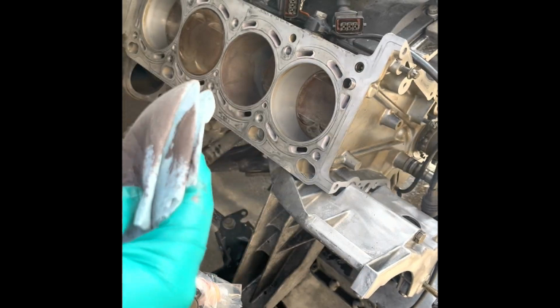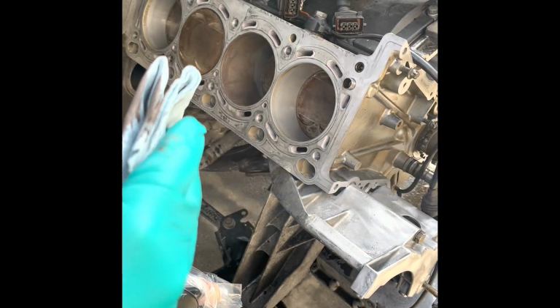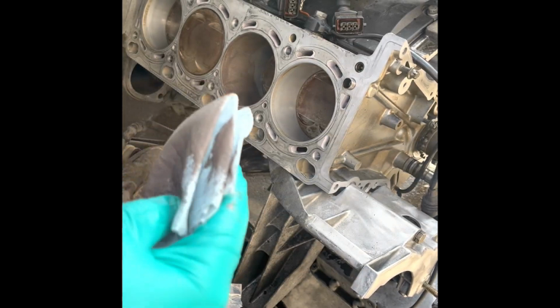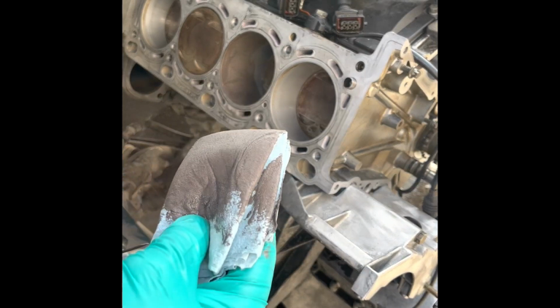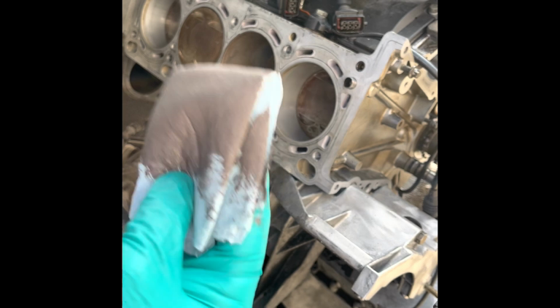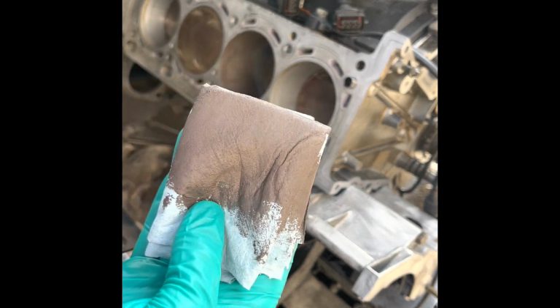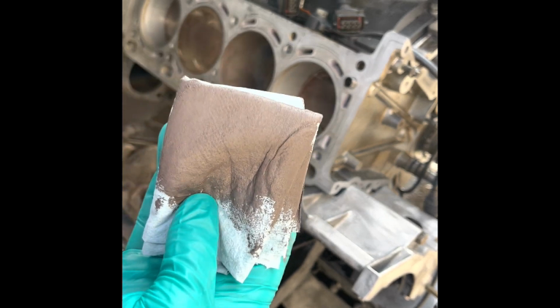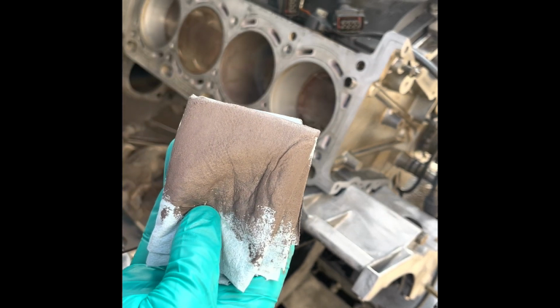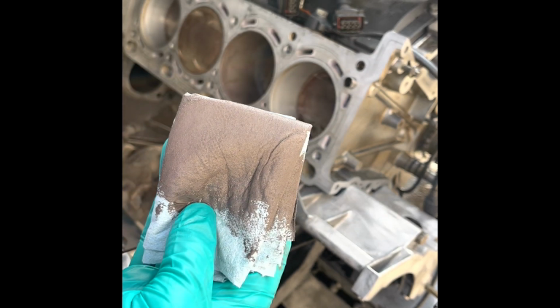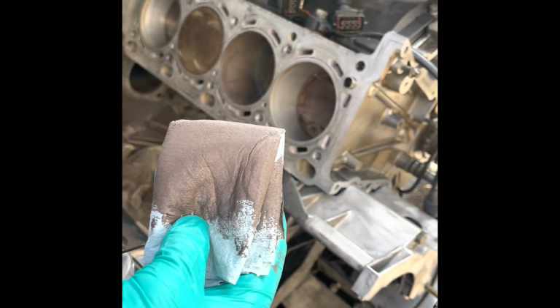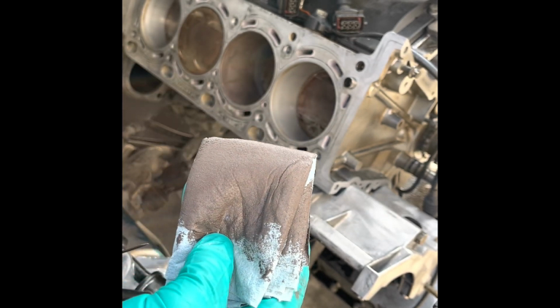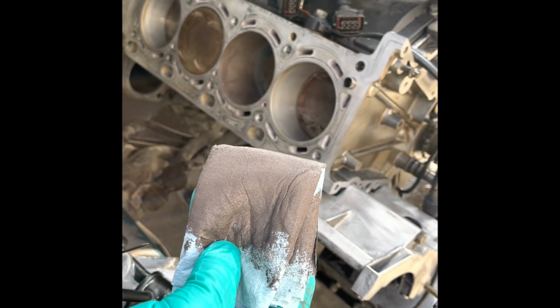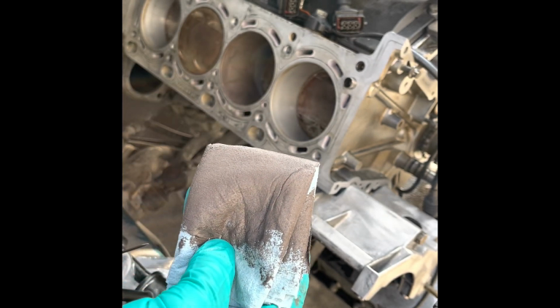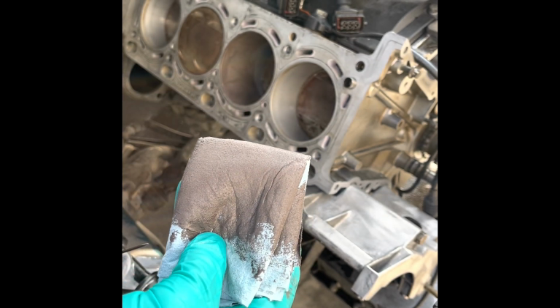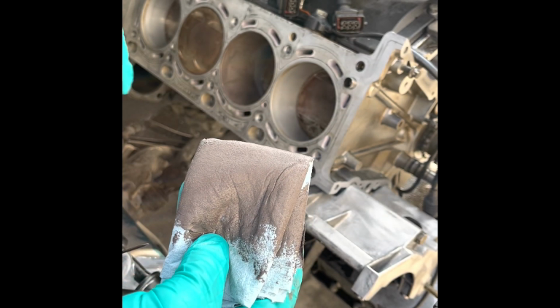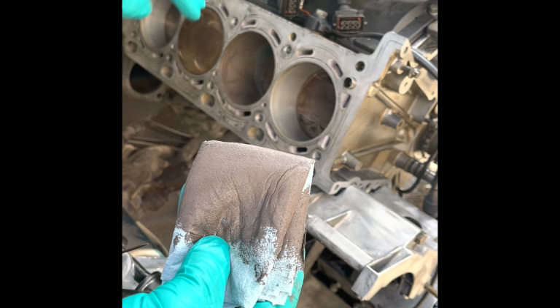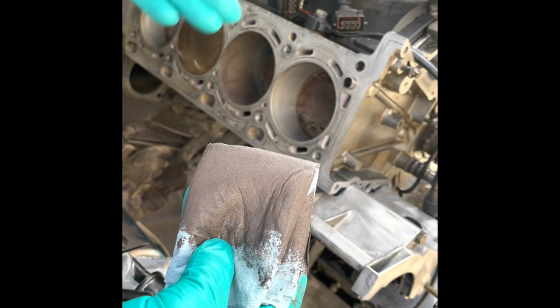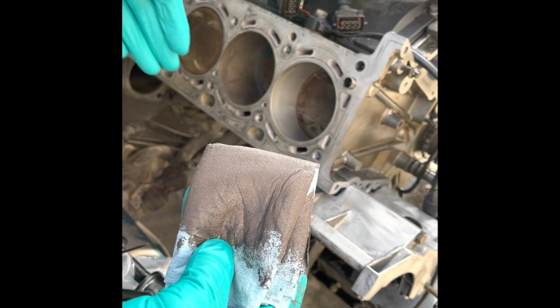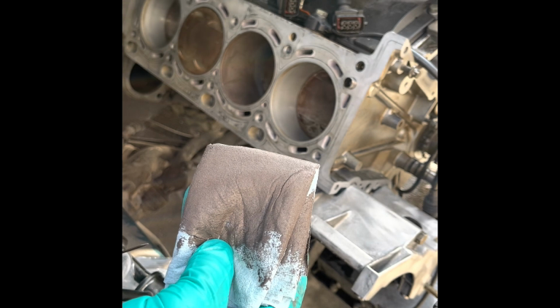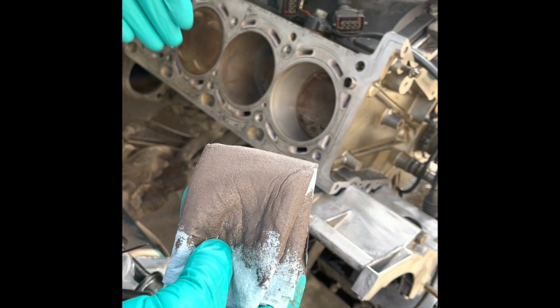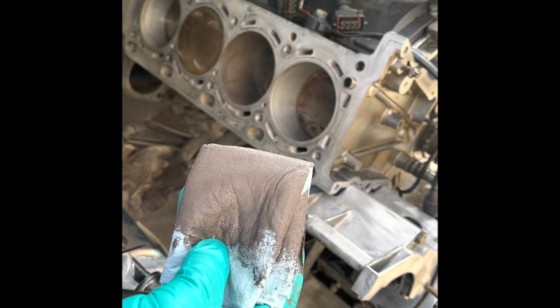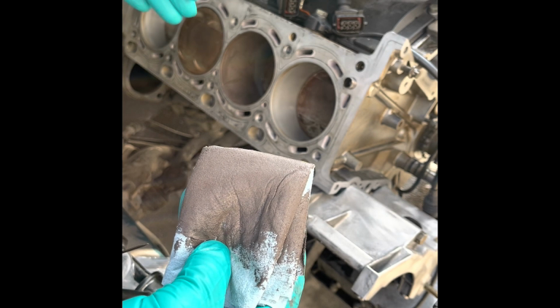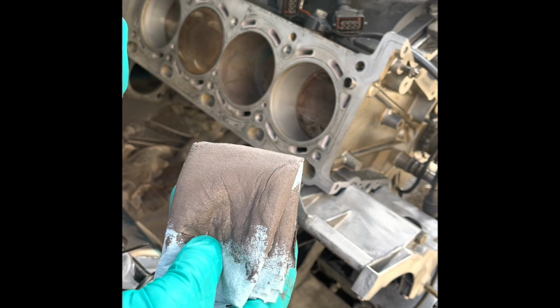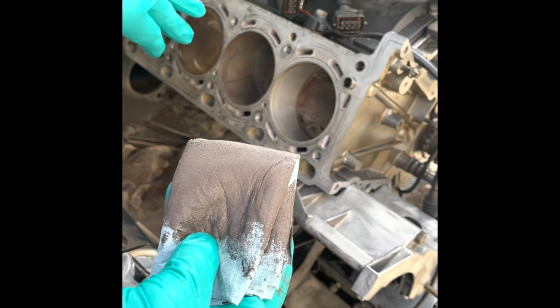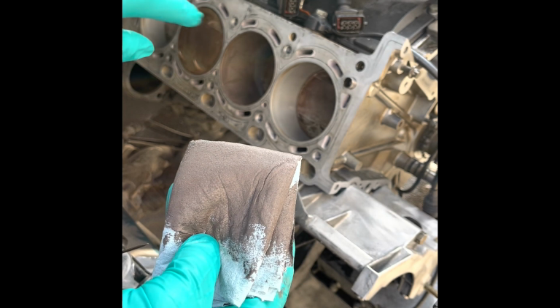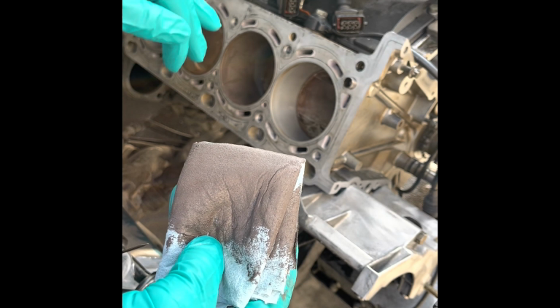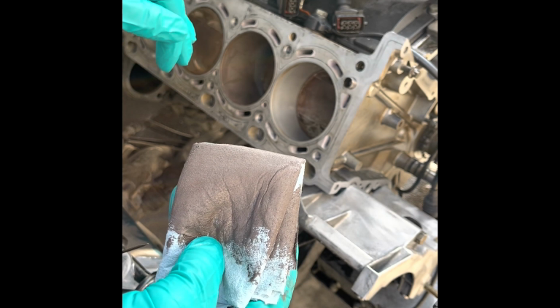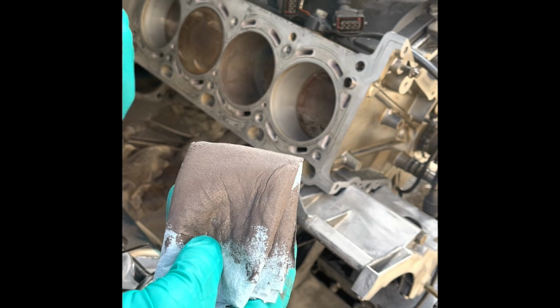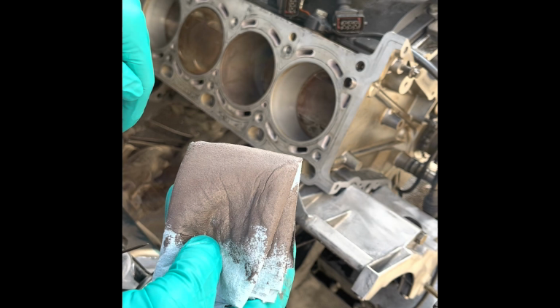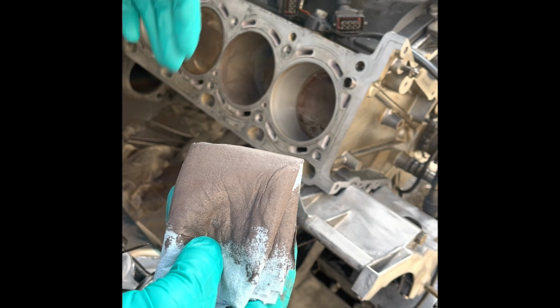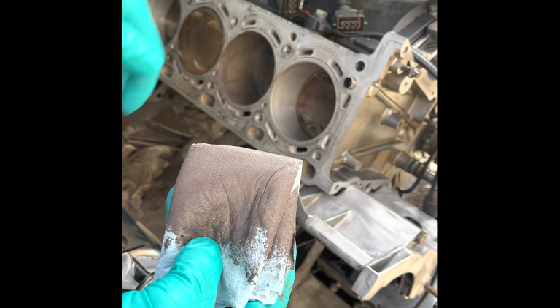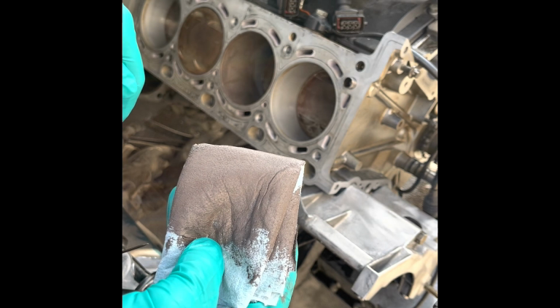Now that I've got about half coverage, I'm just going to go load up this pad again. I'll go at it from the opposite side, make sure I've got full concentric coverage, evenly buff it in, and then I'll get to cleaning it out.